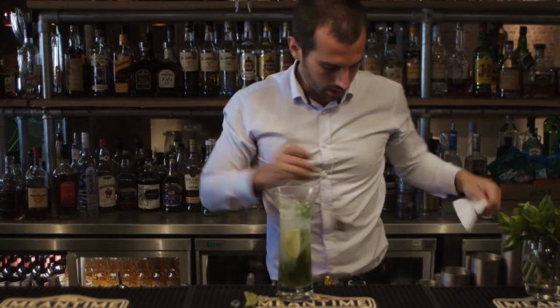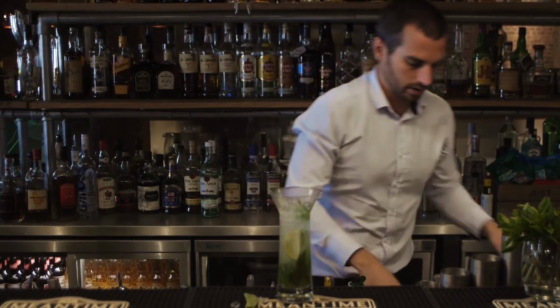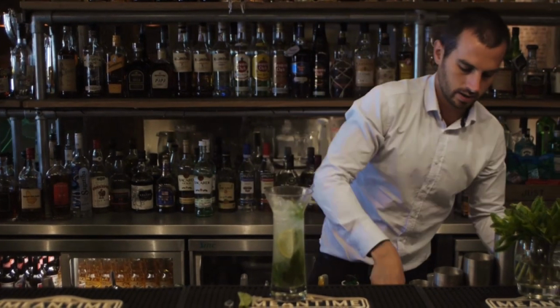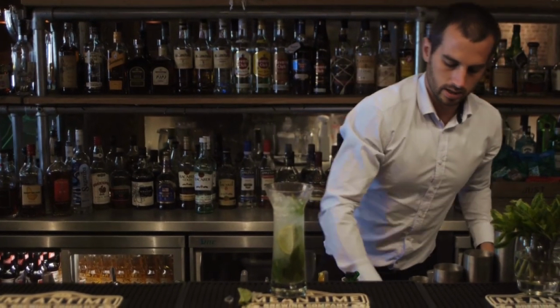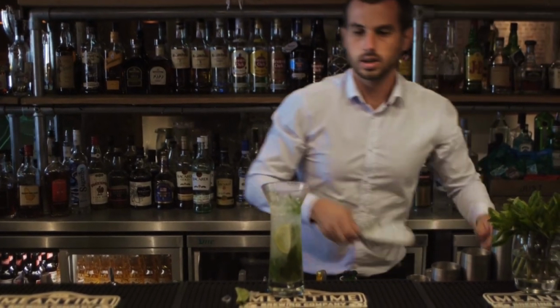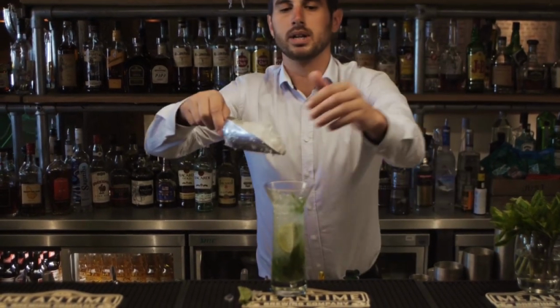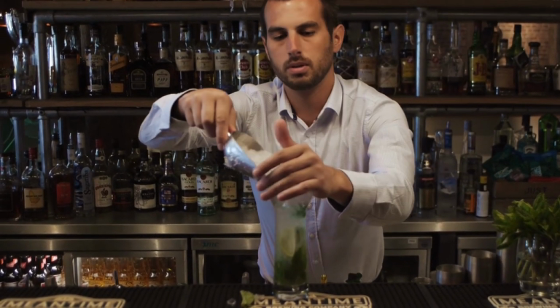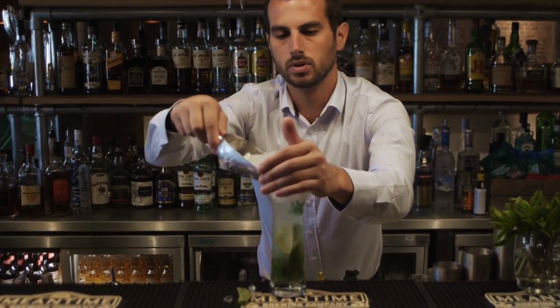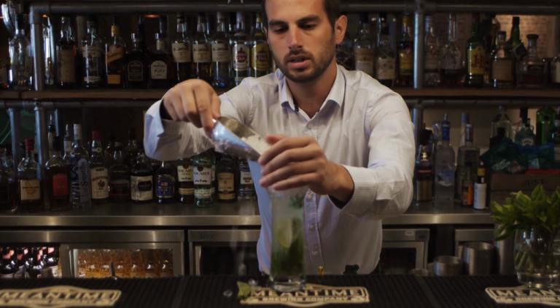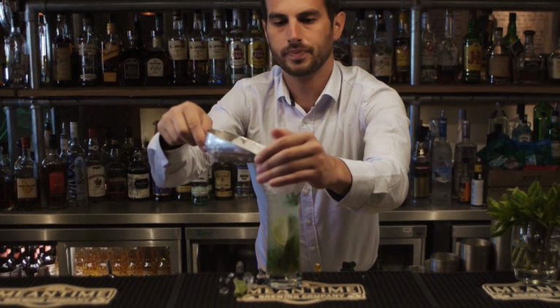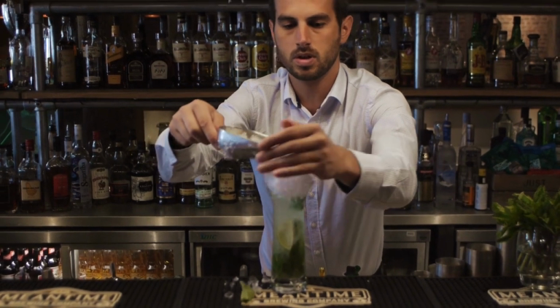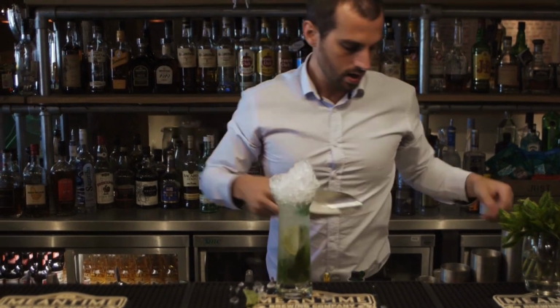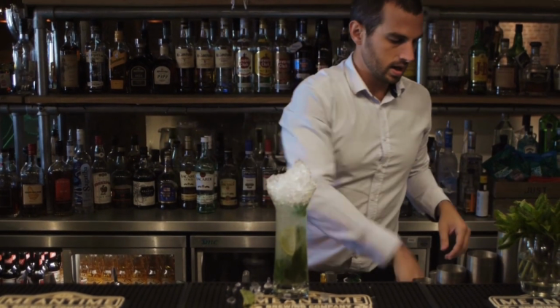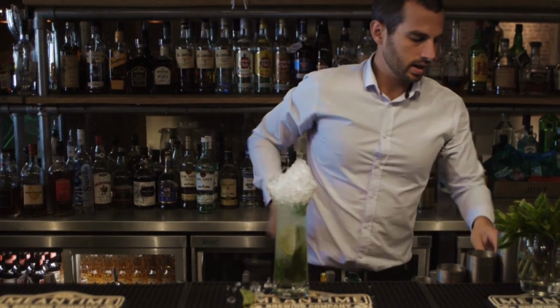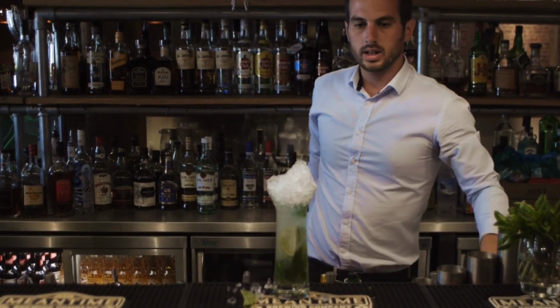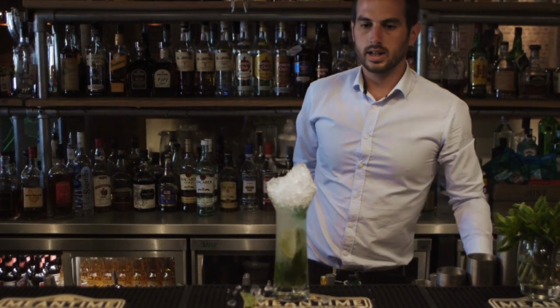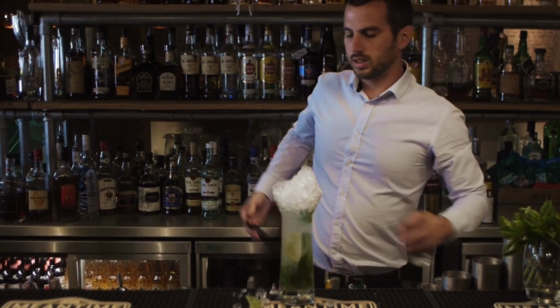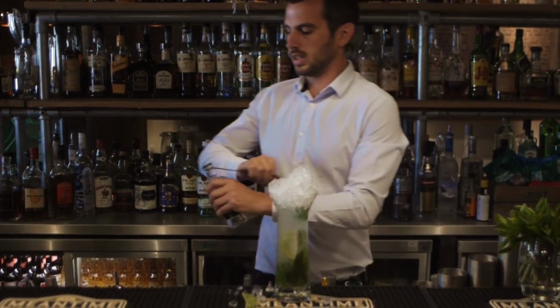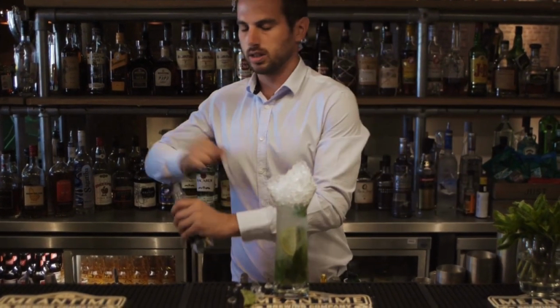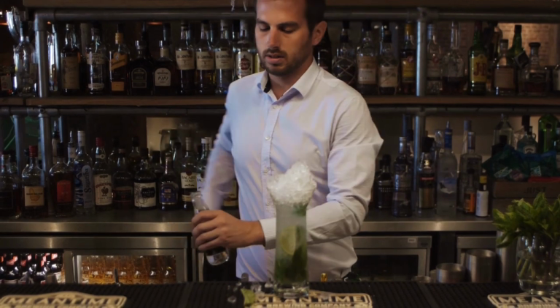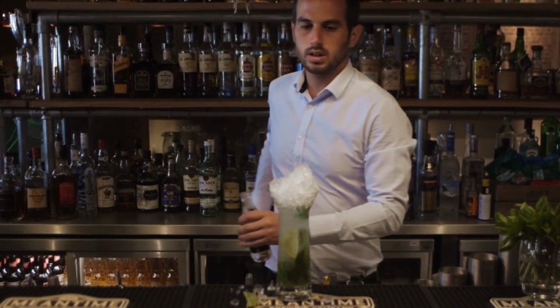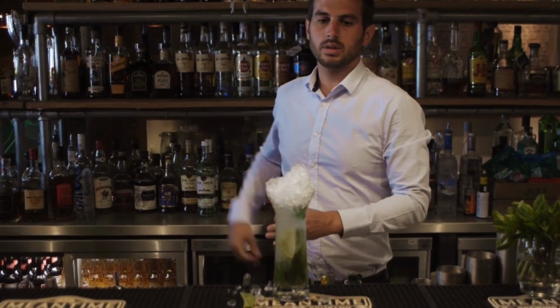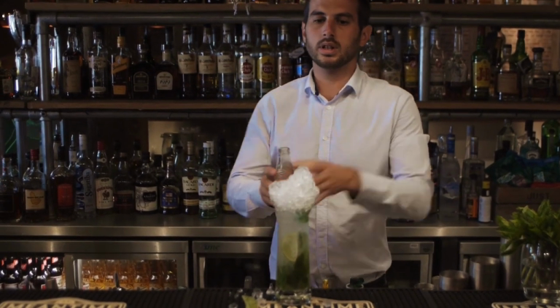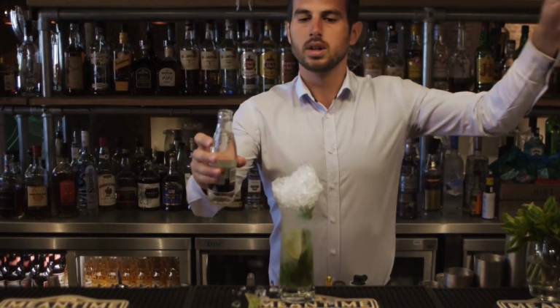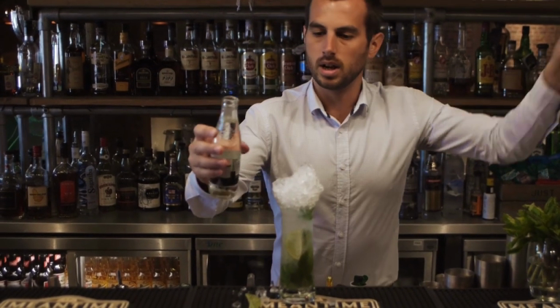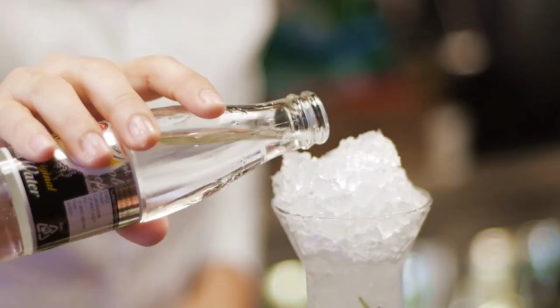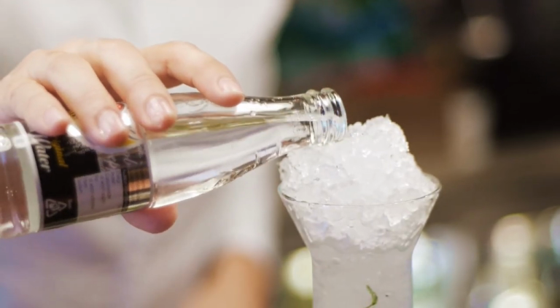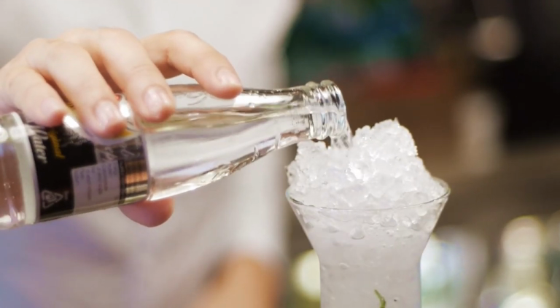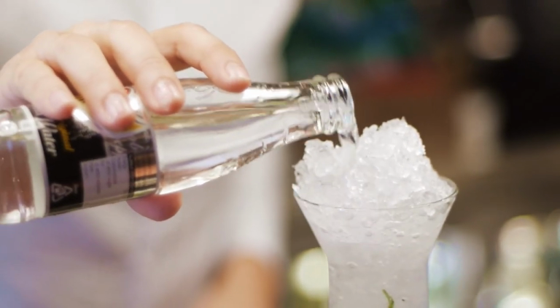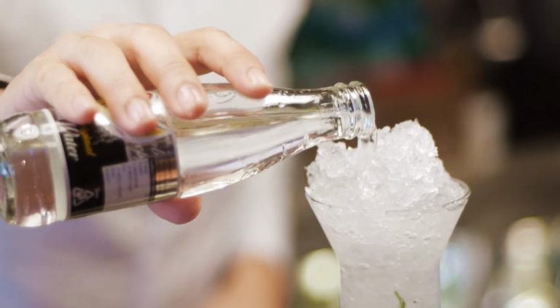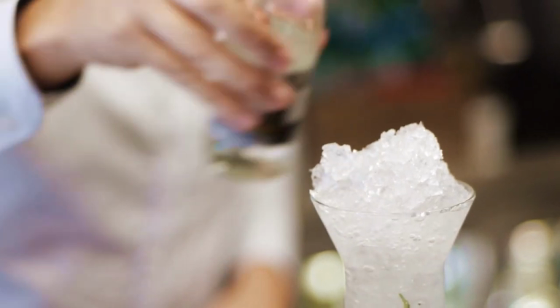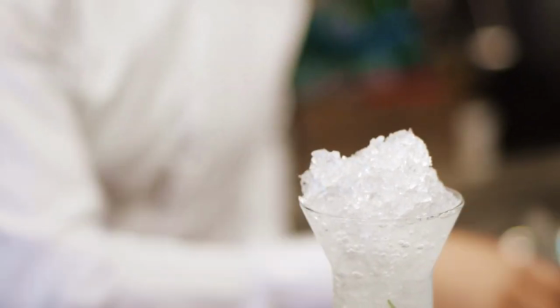Then all we're going to do is top that back up to the top with crushed ice. And then add just a dash of soda water. Some people will love to fill it up with soda water, but you just want a dash in the top.